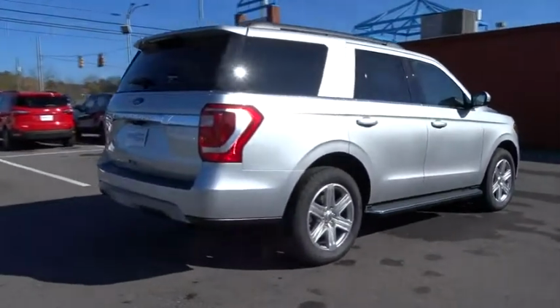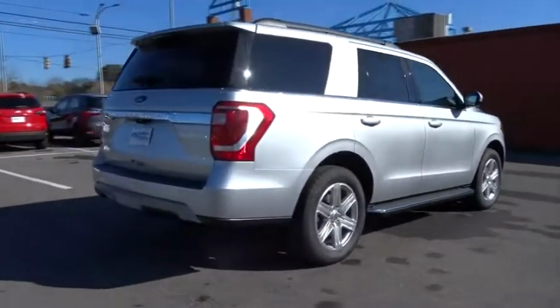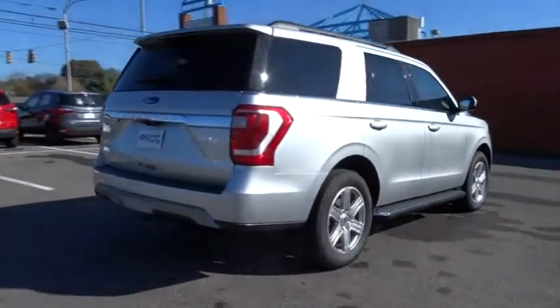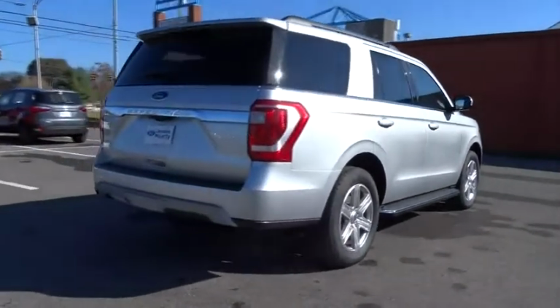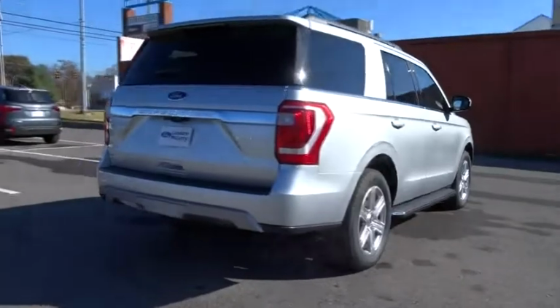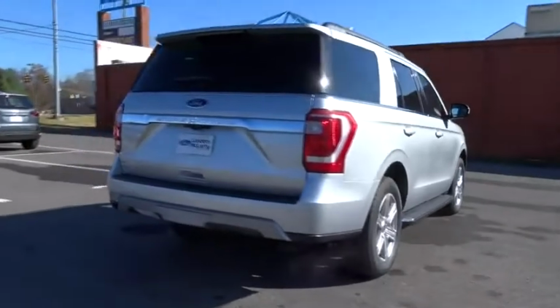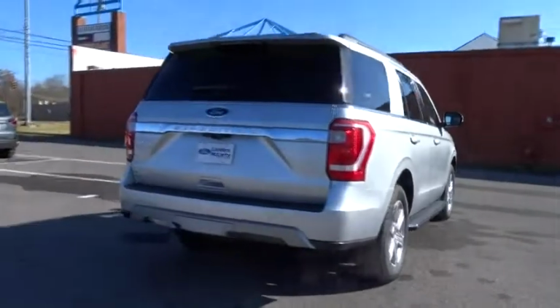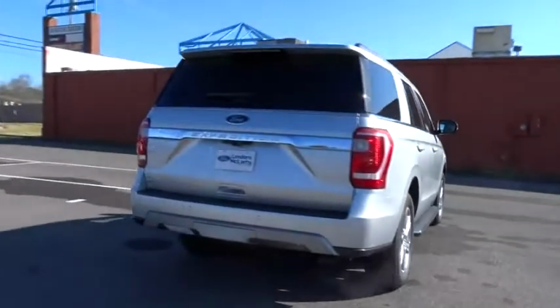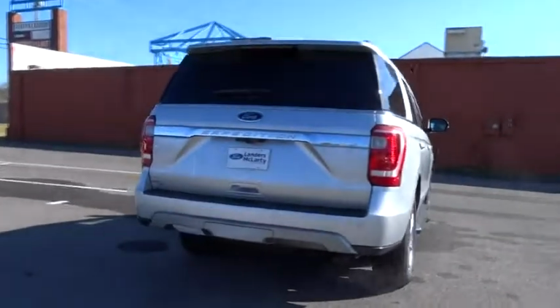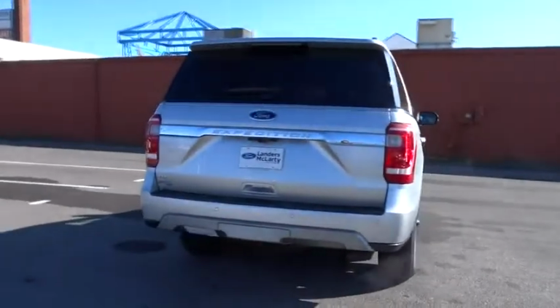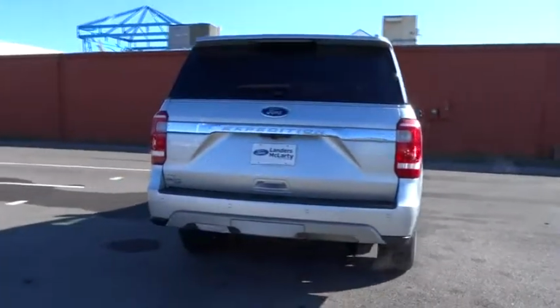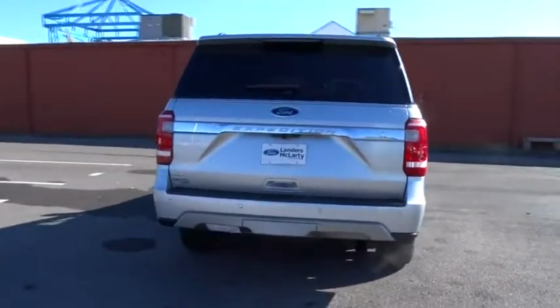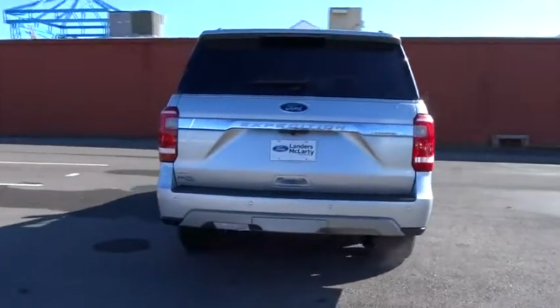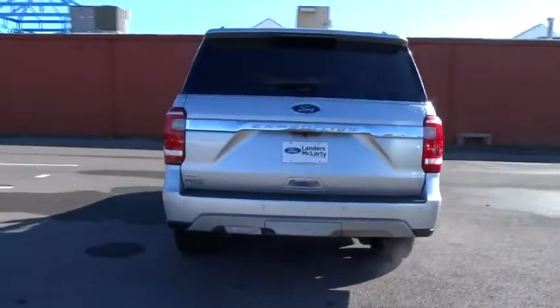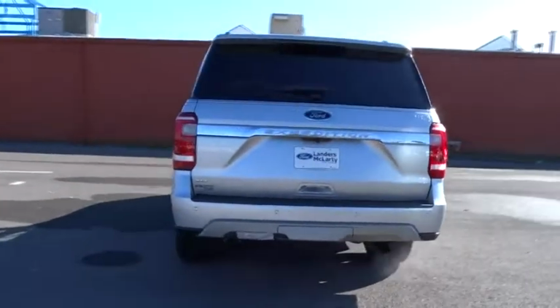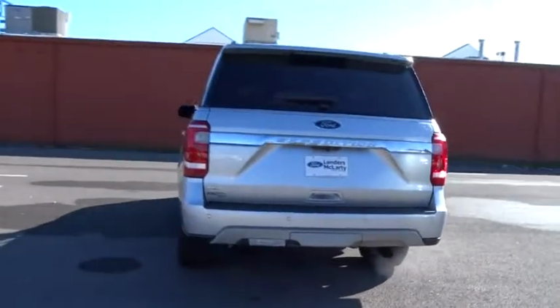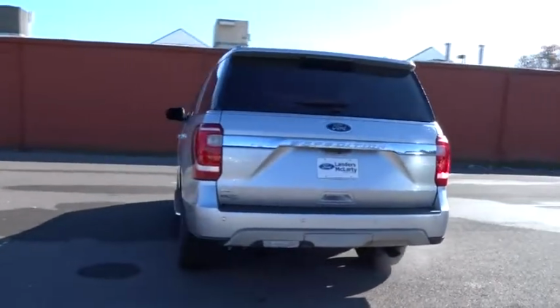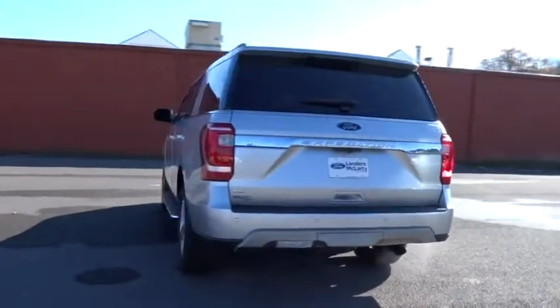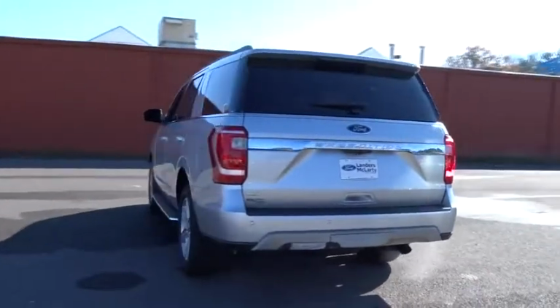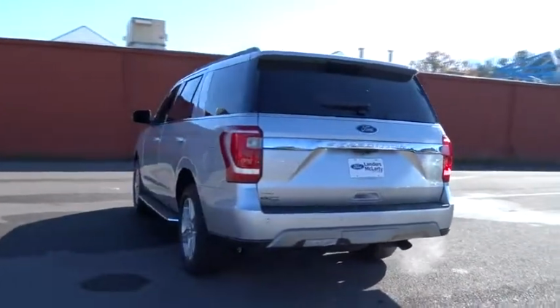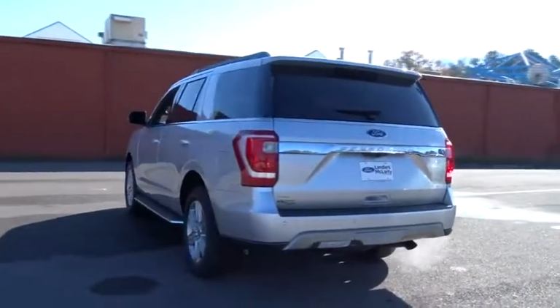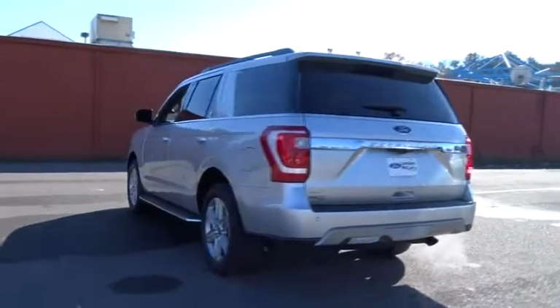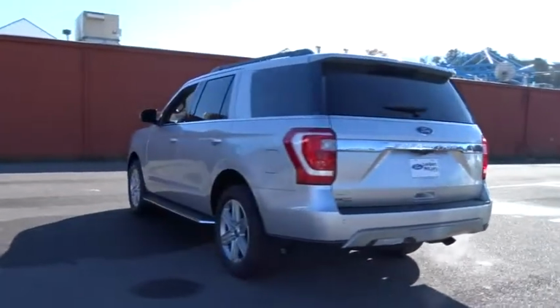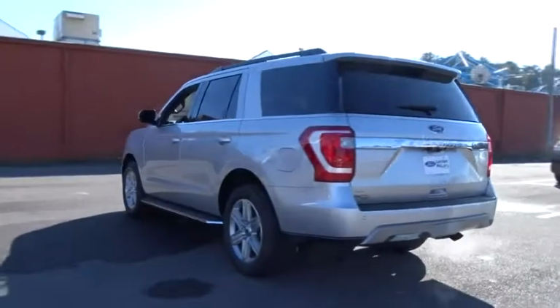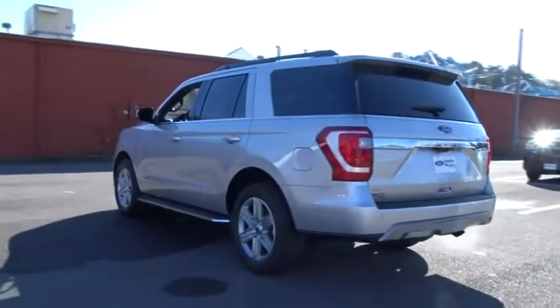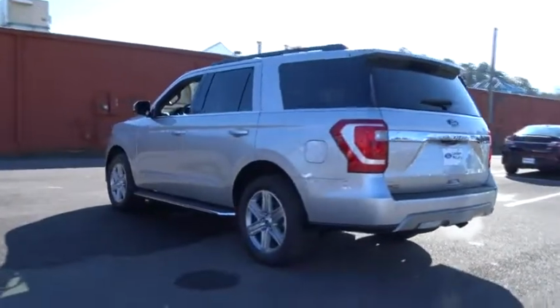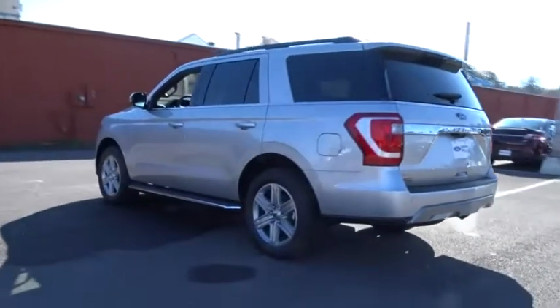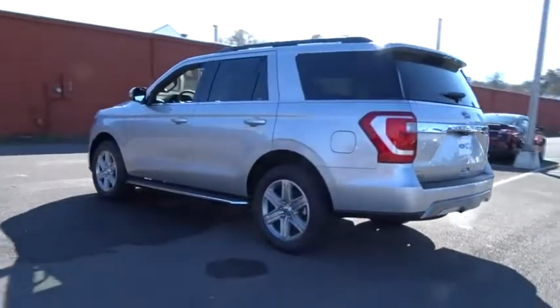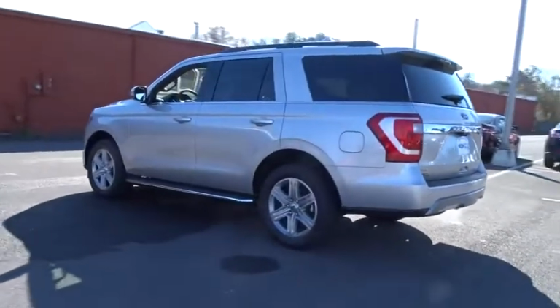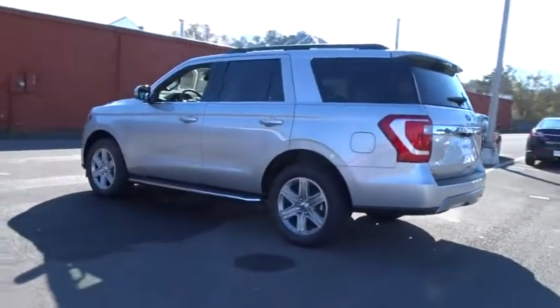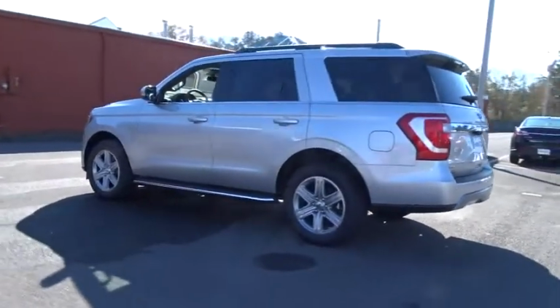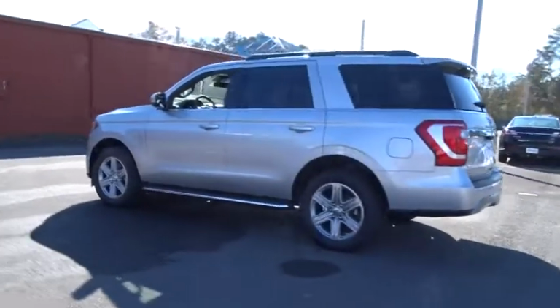Stability control. Steering wheel audio controls. Keyless entry. Anti-lock braking system. Traction control. Backup camera. Tow hitch. Bluetooth.